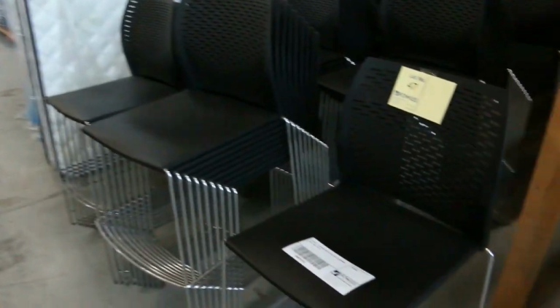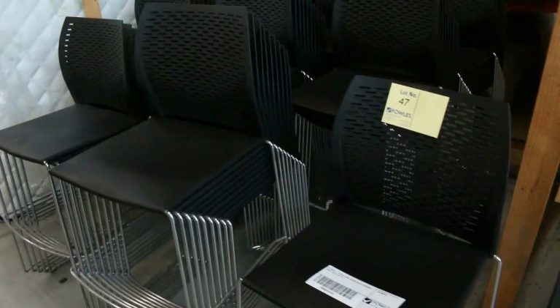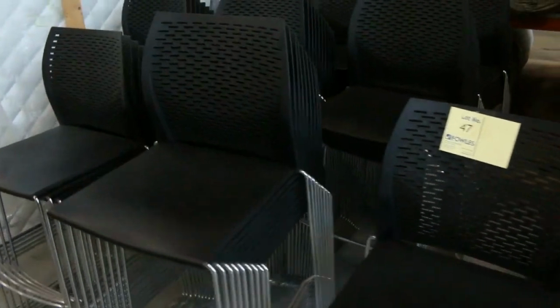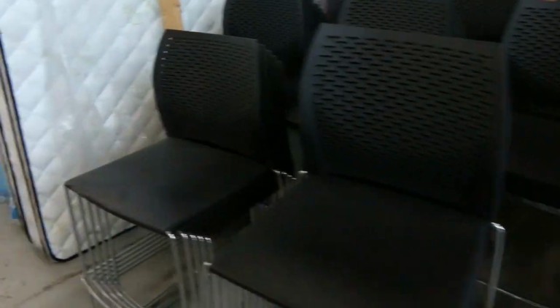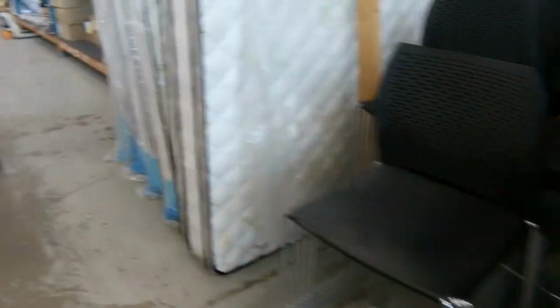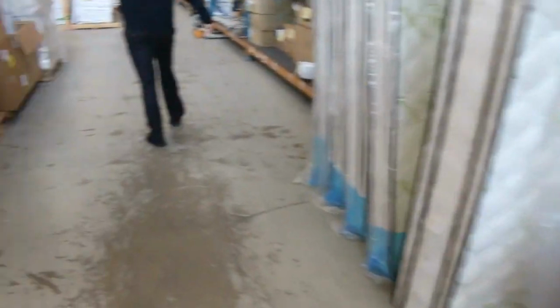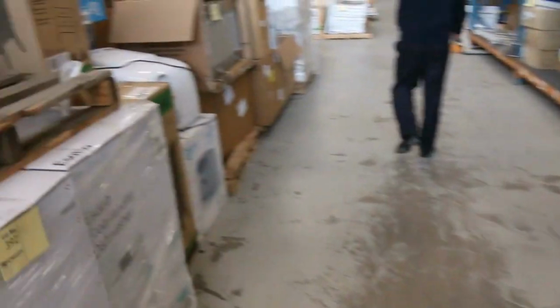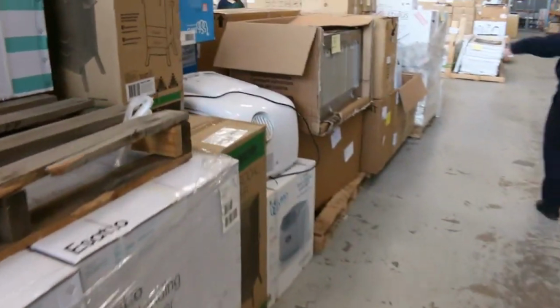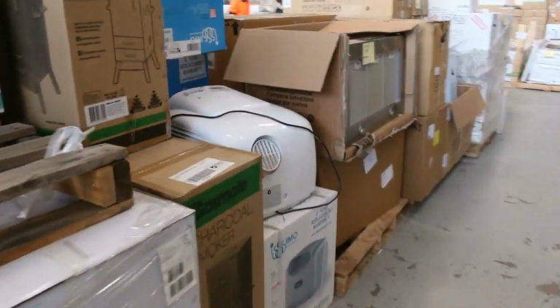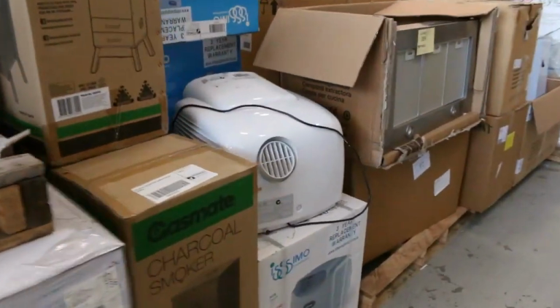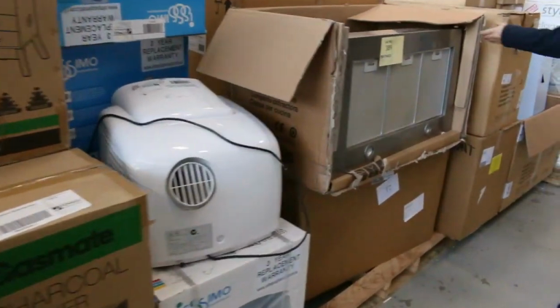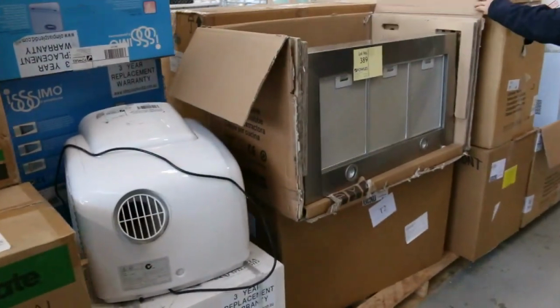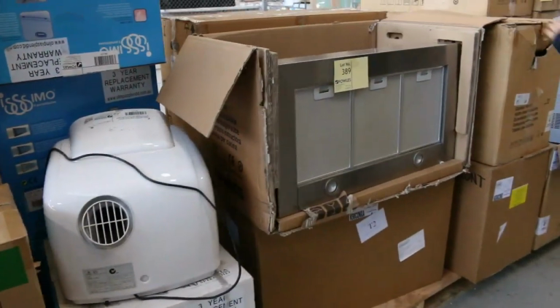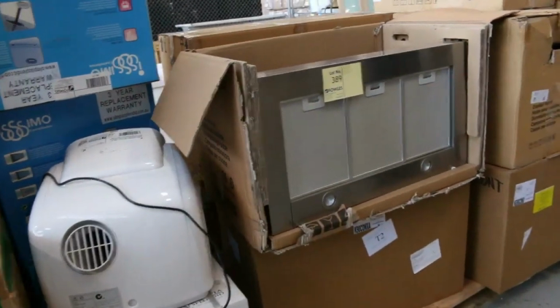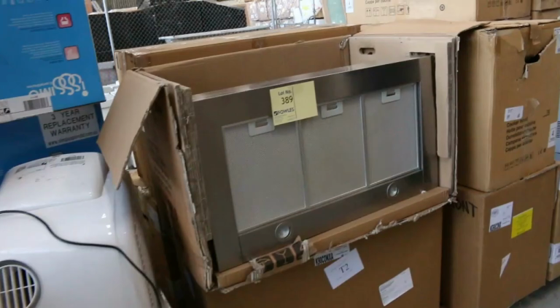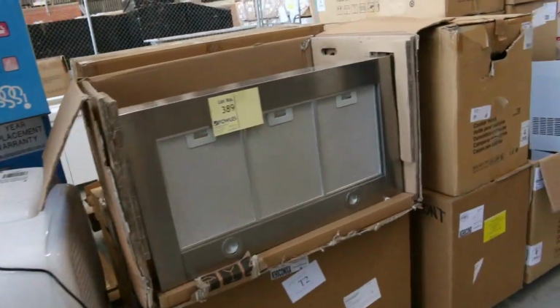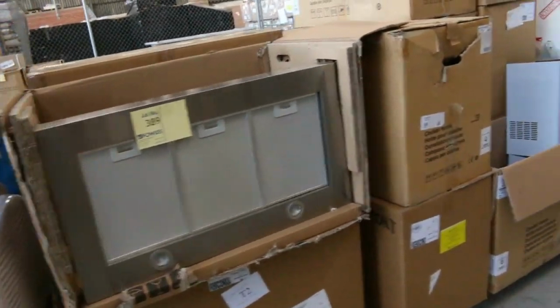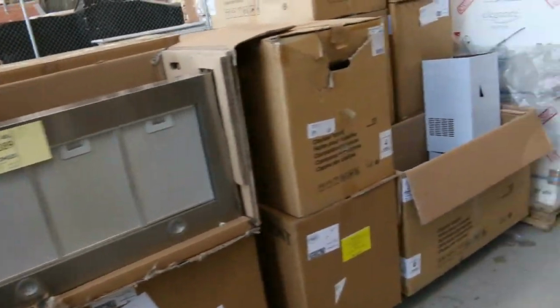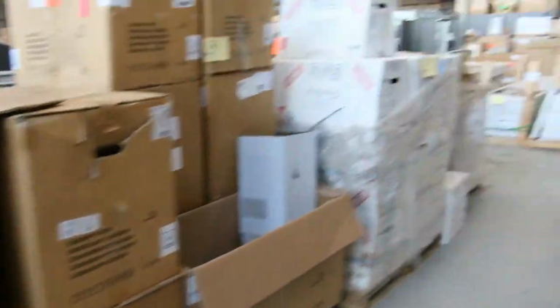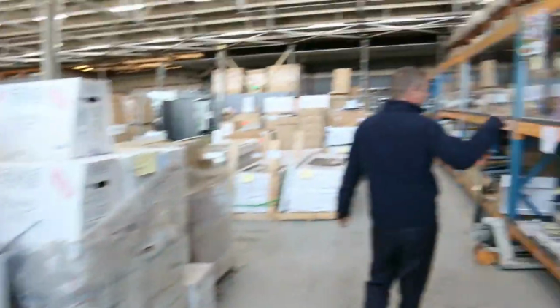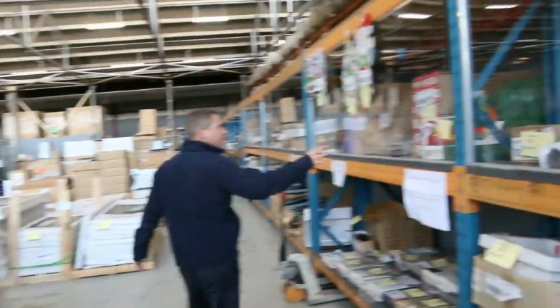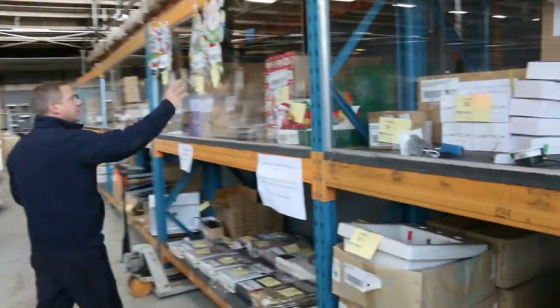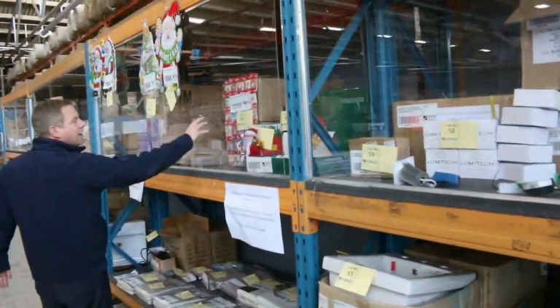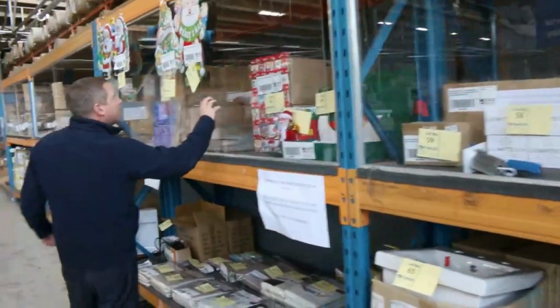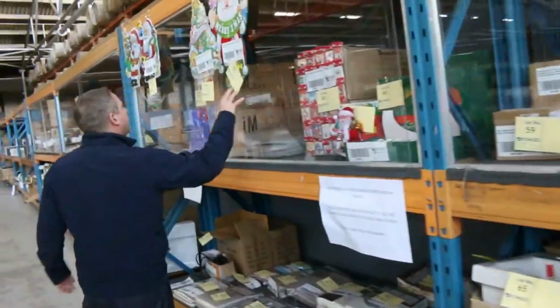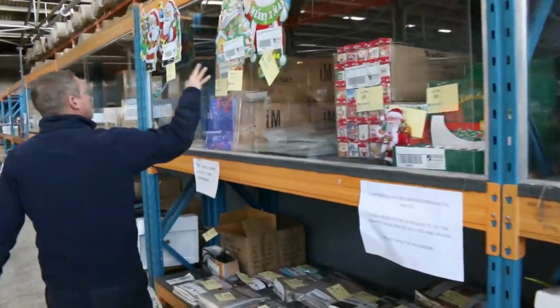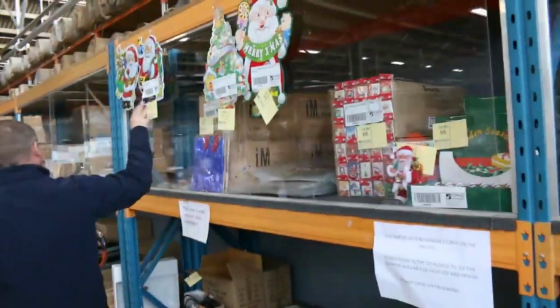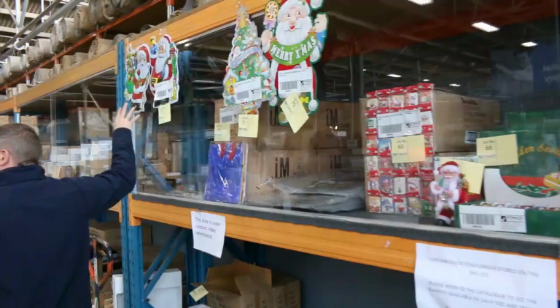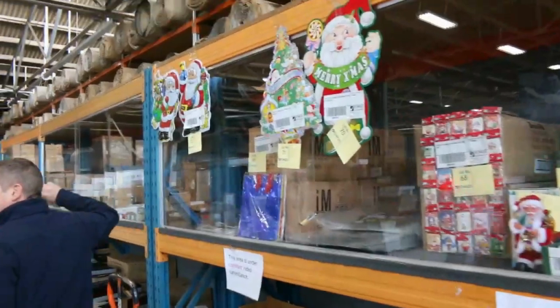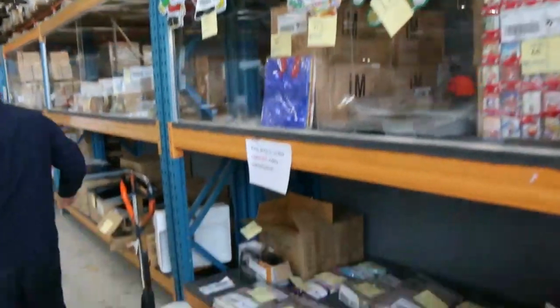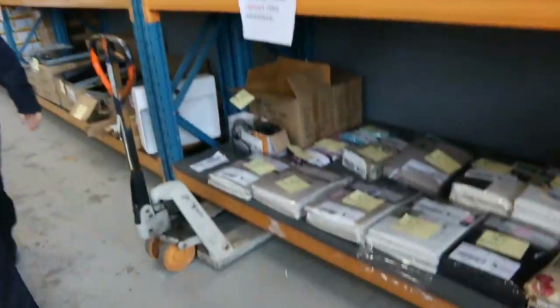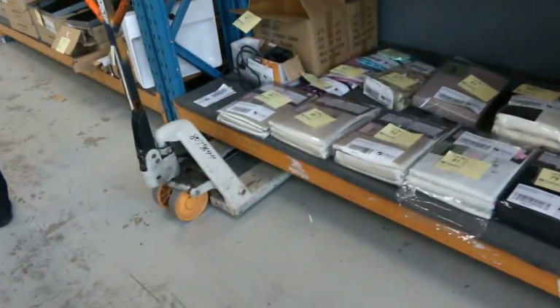Moving through now, I can see more air conditioners. Heaps of range hoods — beautiful range hoods. Check the catalogue for all the range hoods in tomorrow. LED lighting. There's even some early Christmas stuff there, and that Christmas stuff will be unreserved.